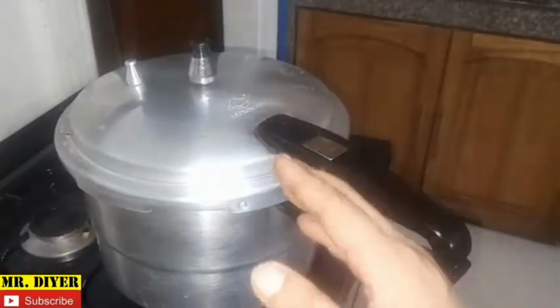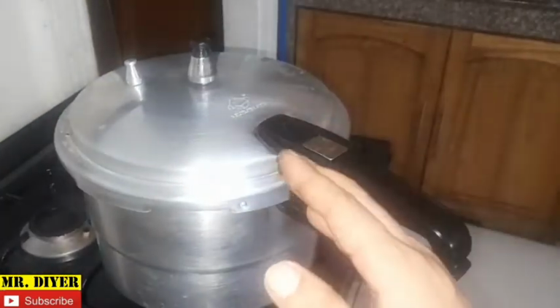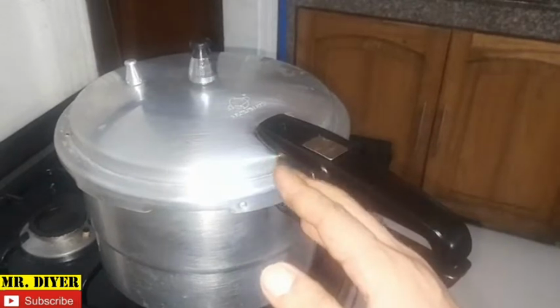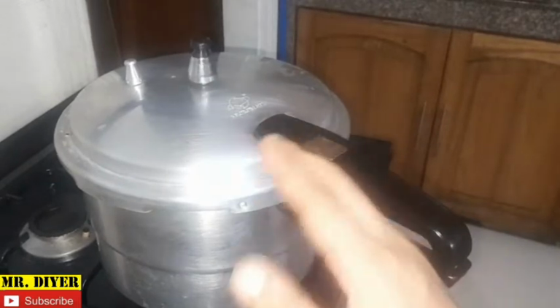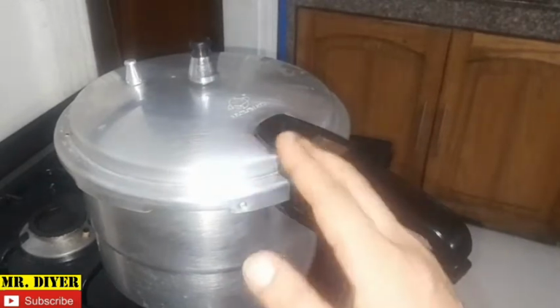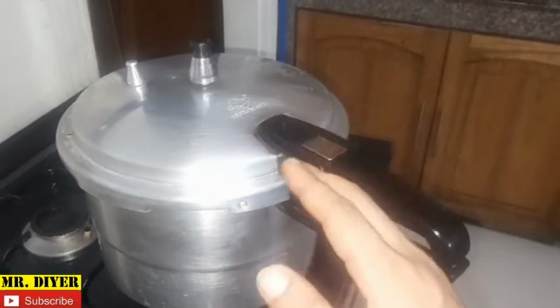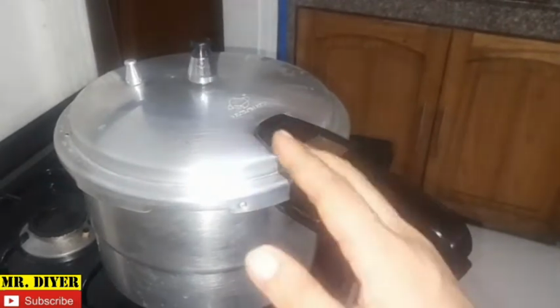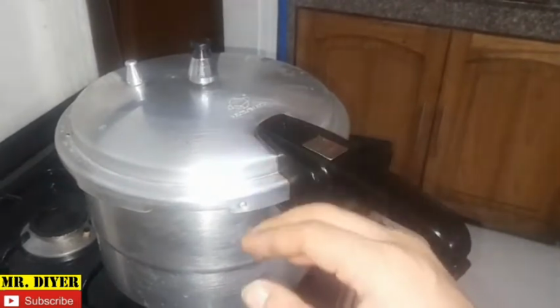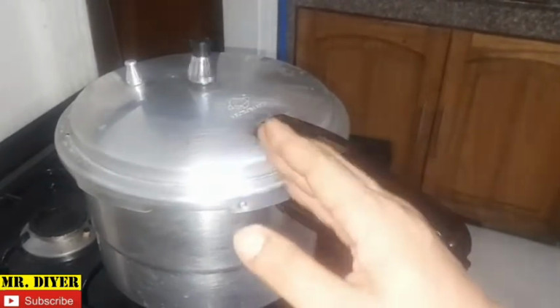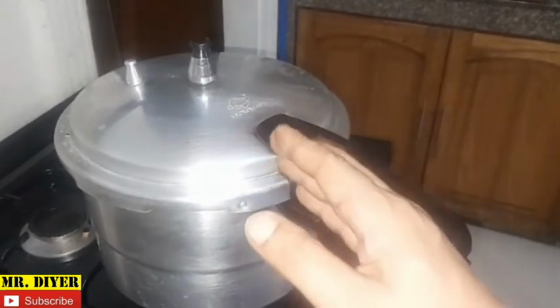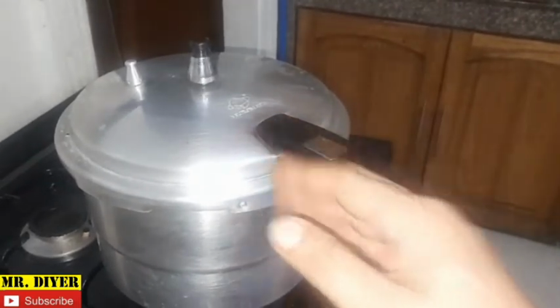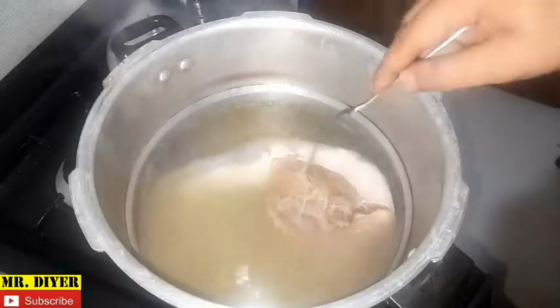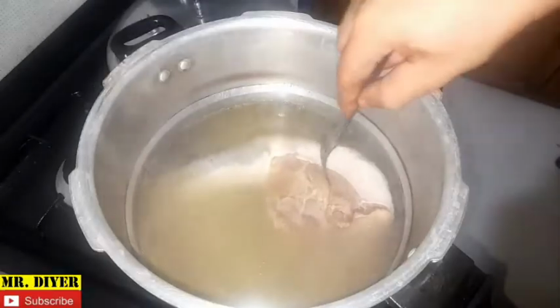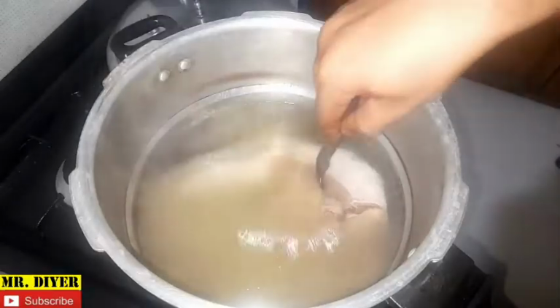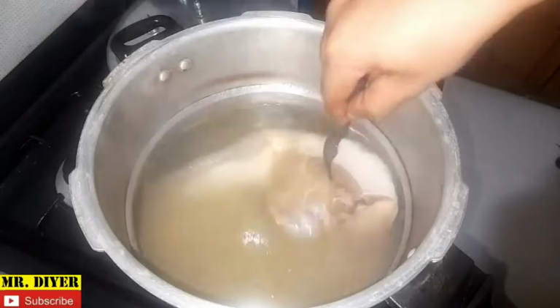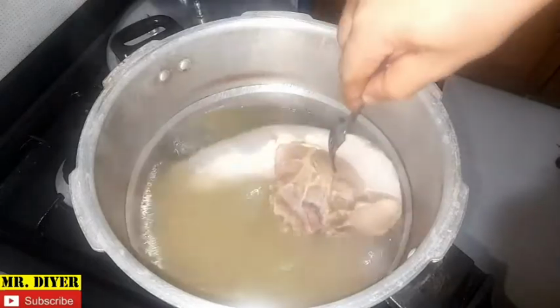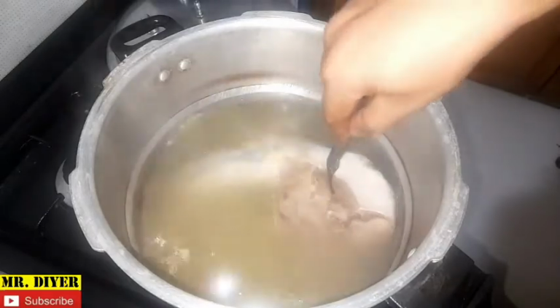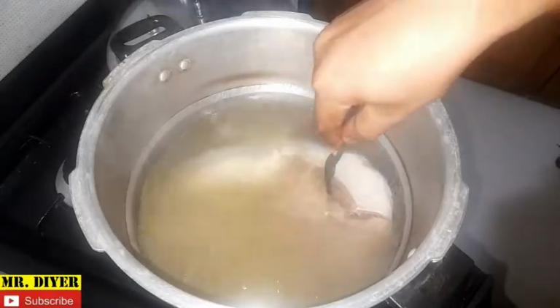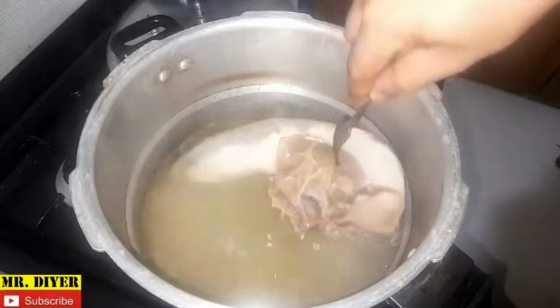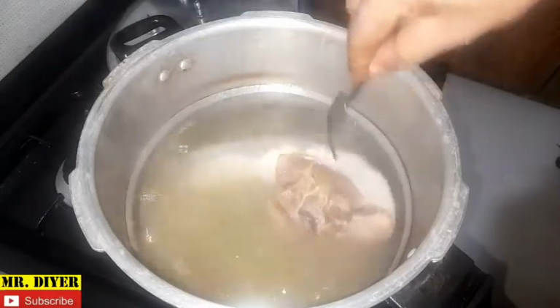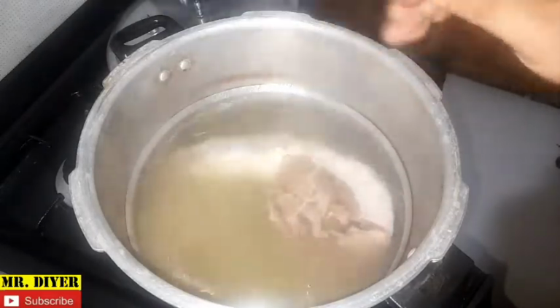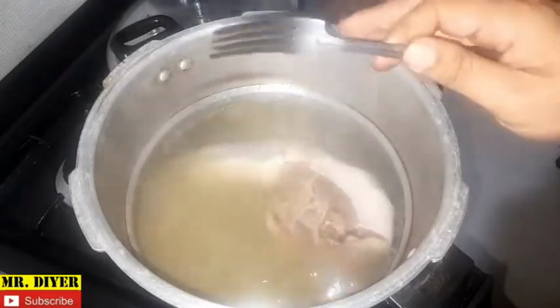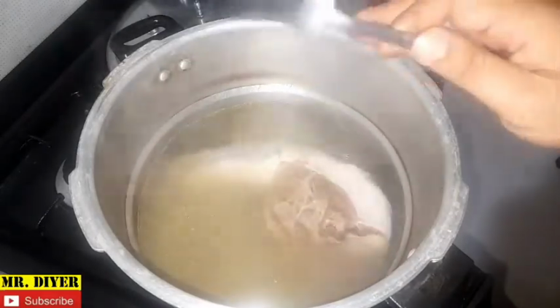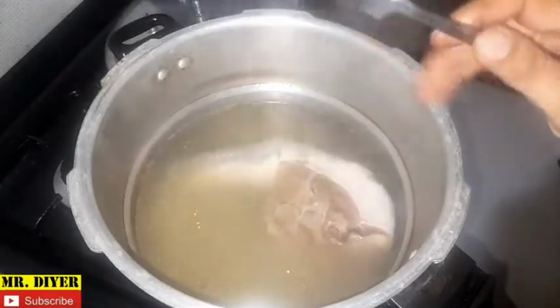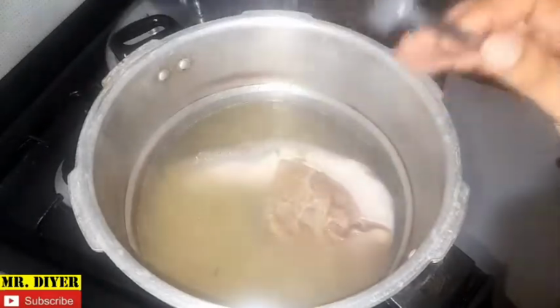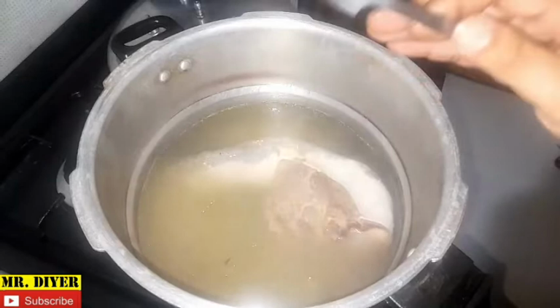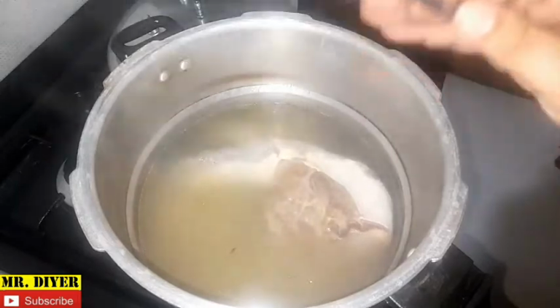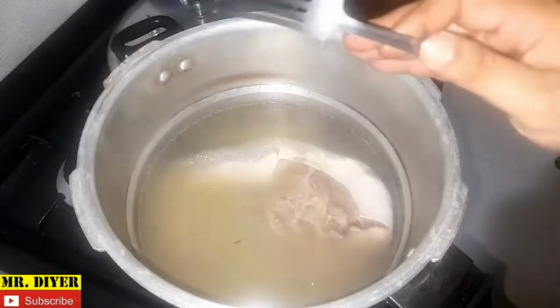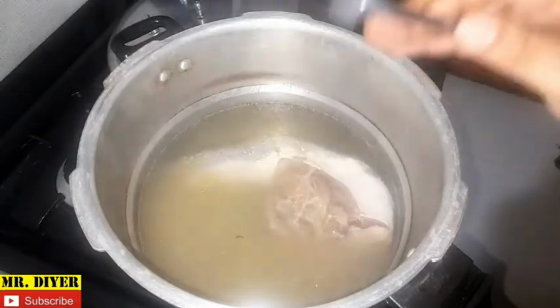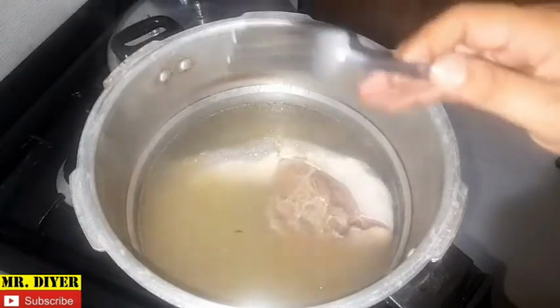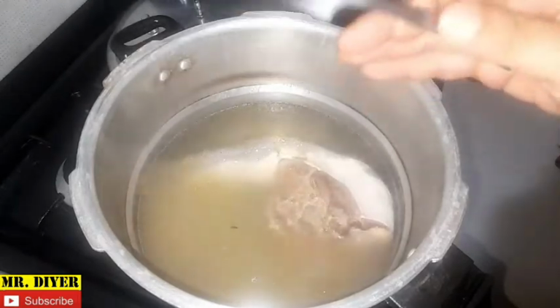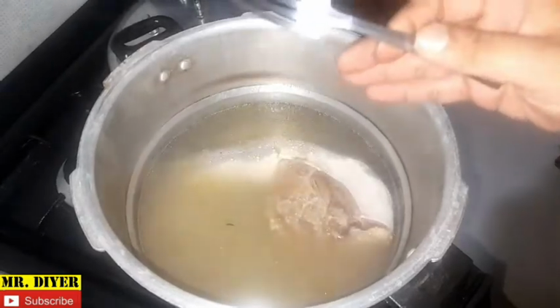As to the duration, there is really no magic number. What I like to do is cook it for 20 minutes first and check it with a fork by stabbing or puncturing it. If I'm not happy with how tender it is, I'll cook it again for another 10 minutes and then check, and so on and so forth.